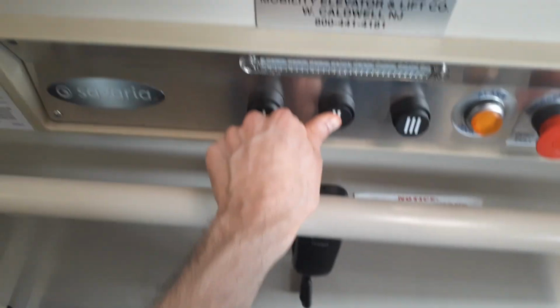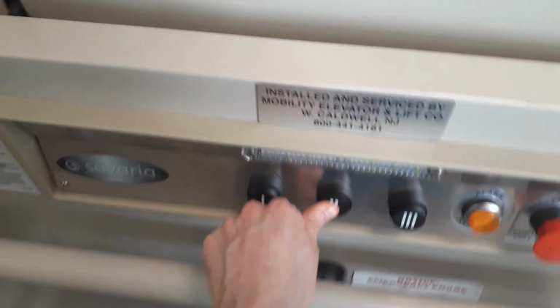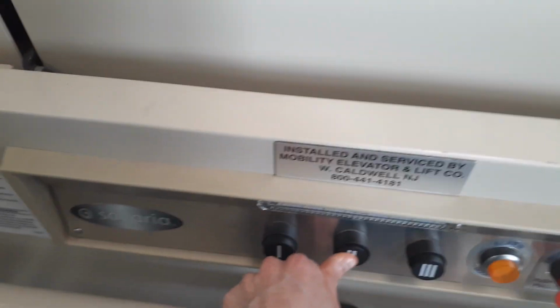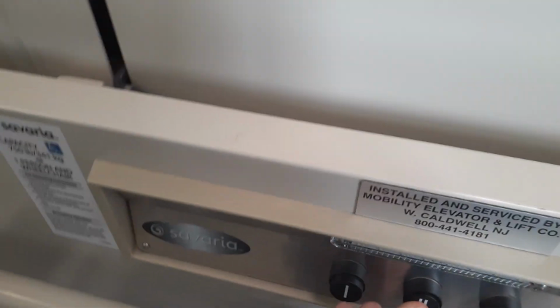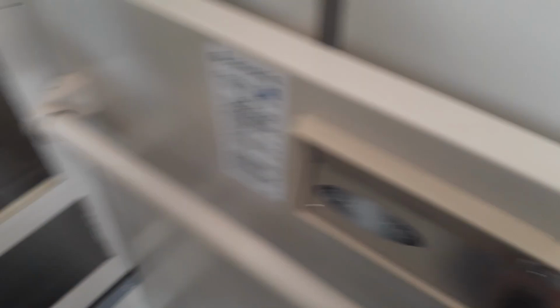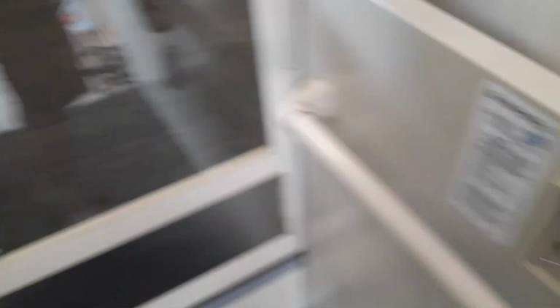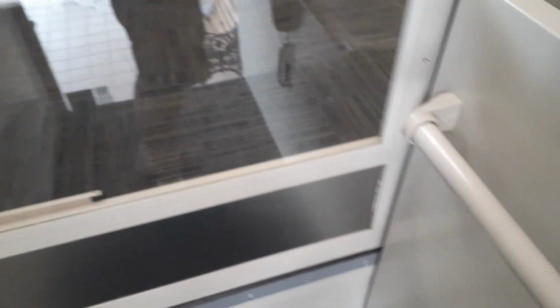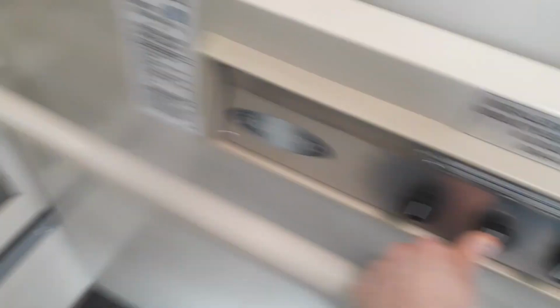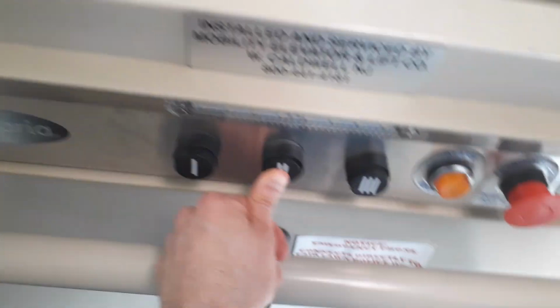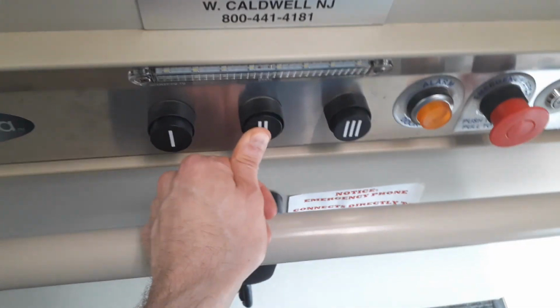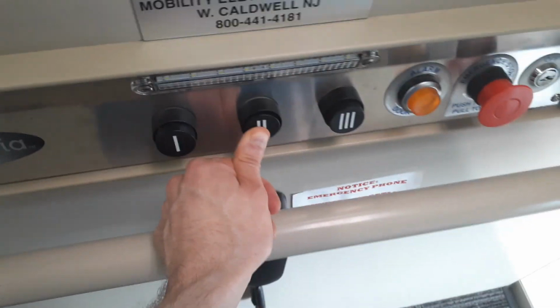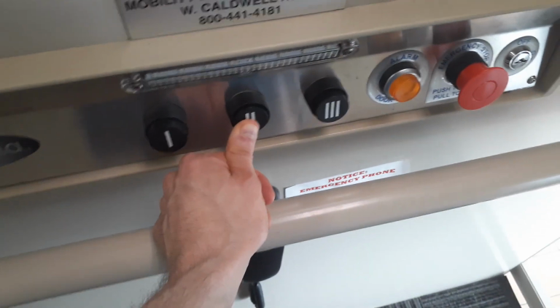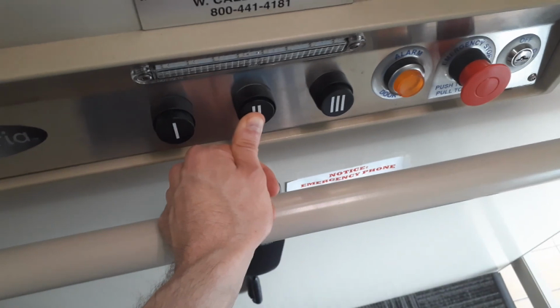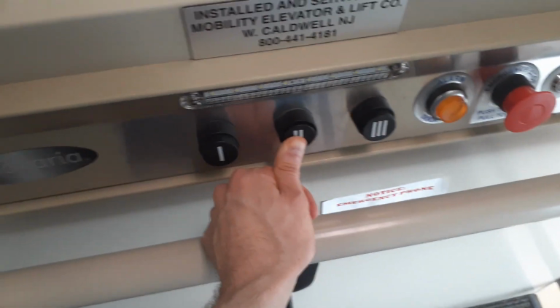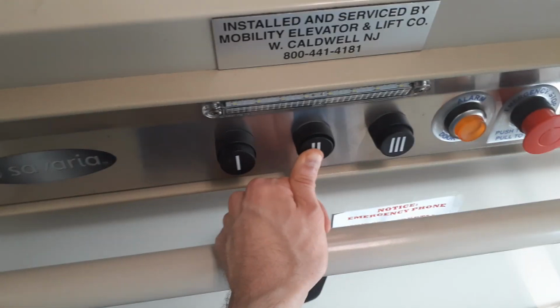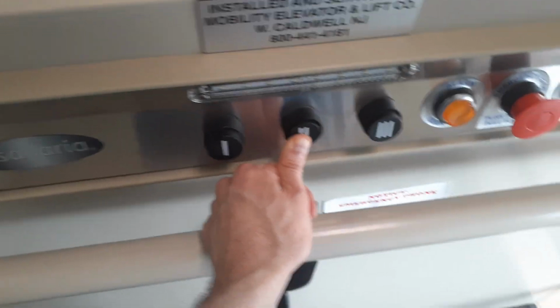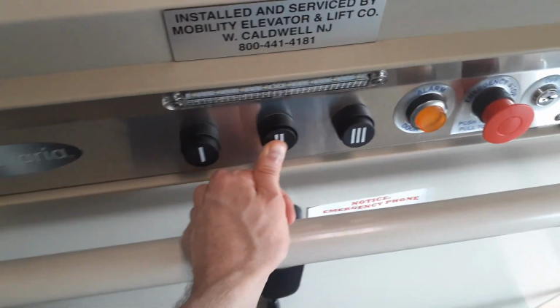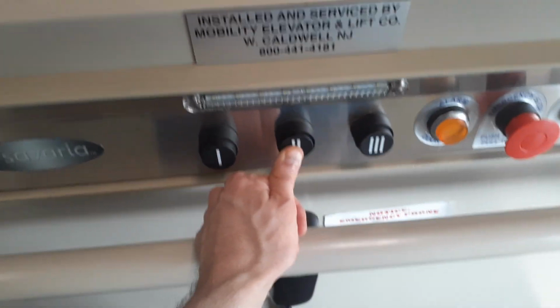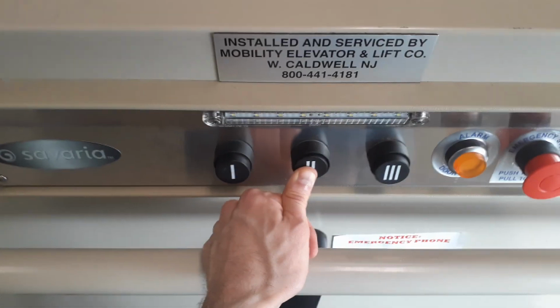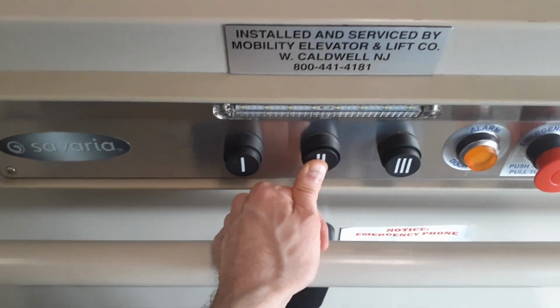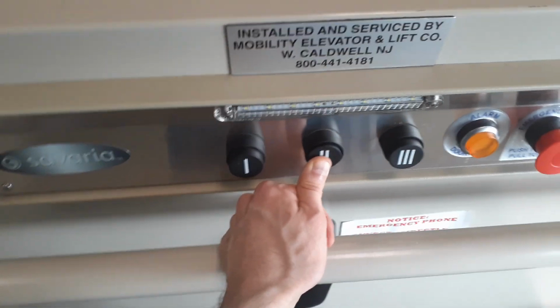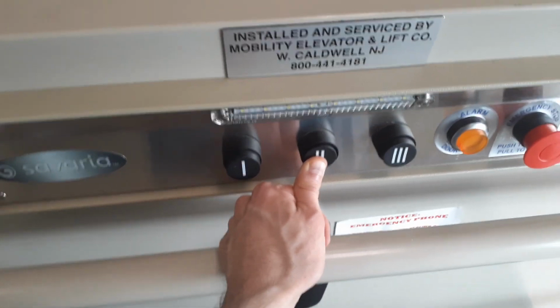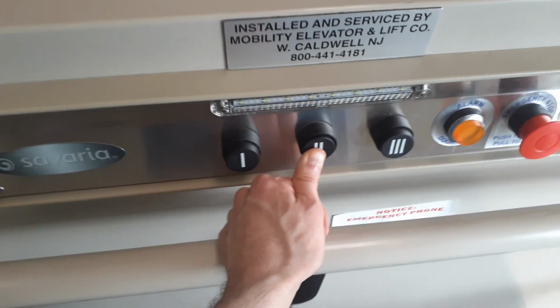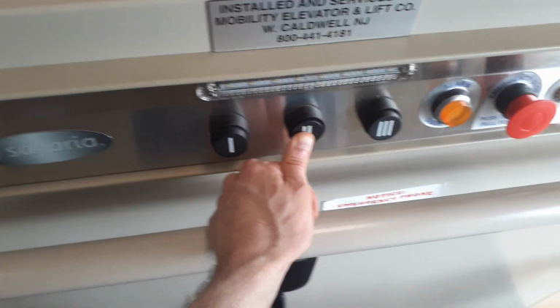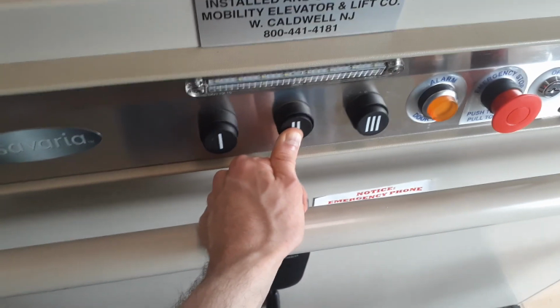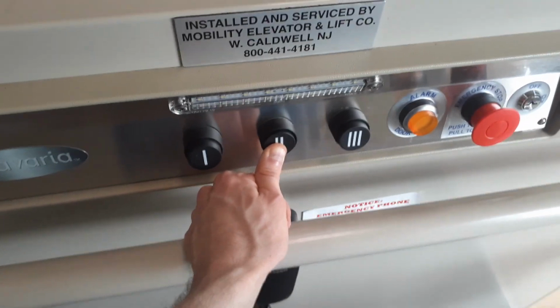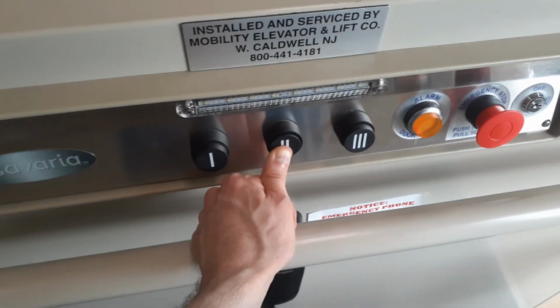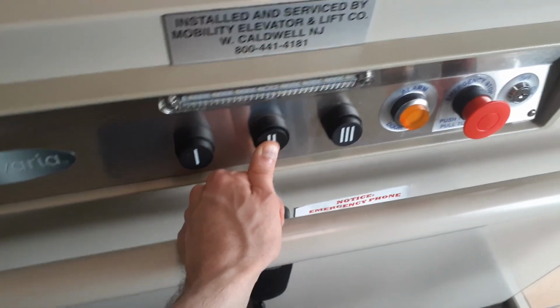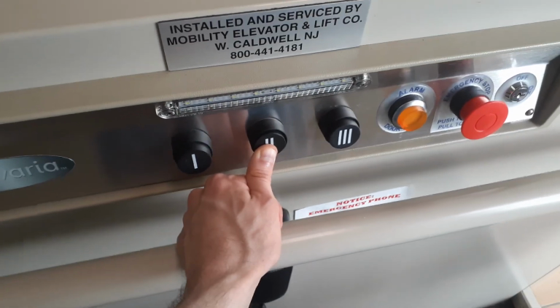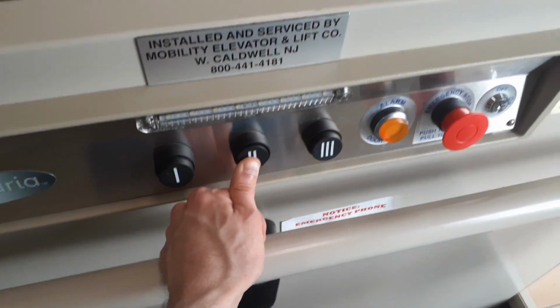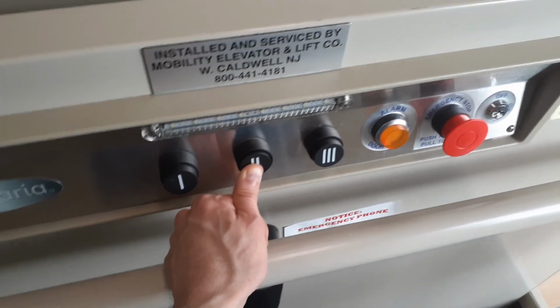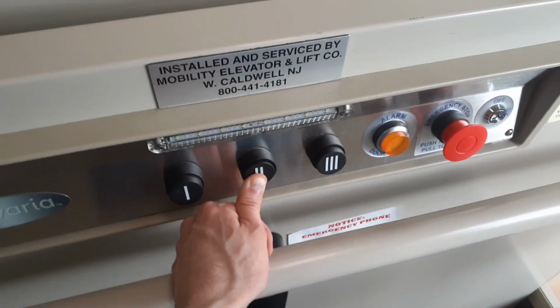We don't have to open it all the time. Now we're going back to 2. This one's unique because it's got three buttons instead of two. I guess it knows which way to go if we press 2.